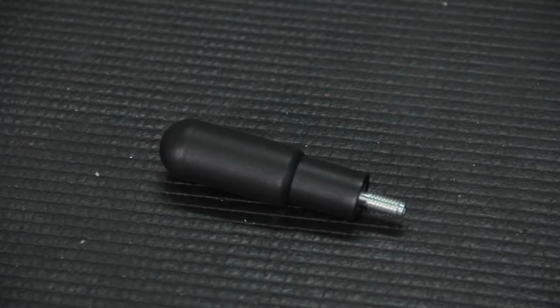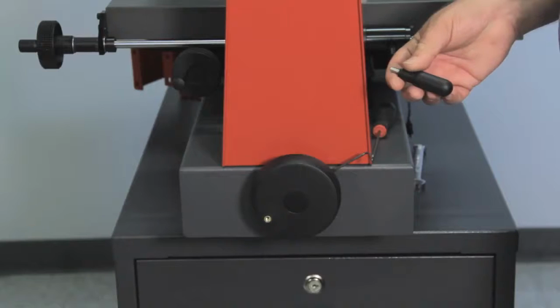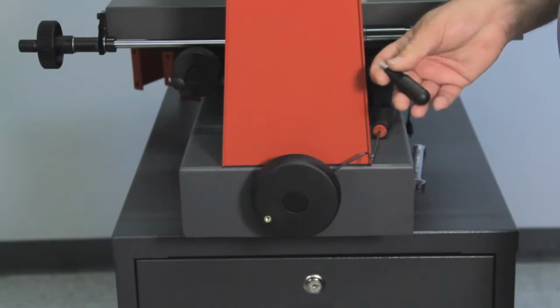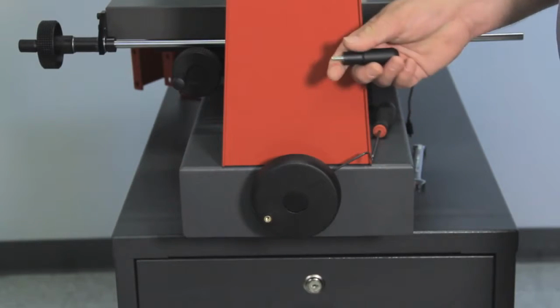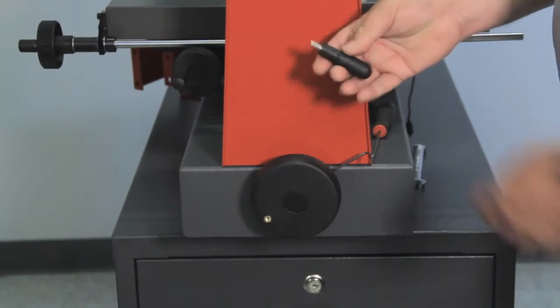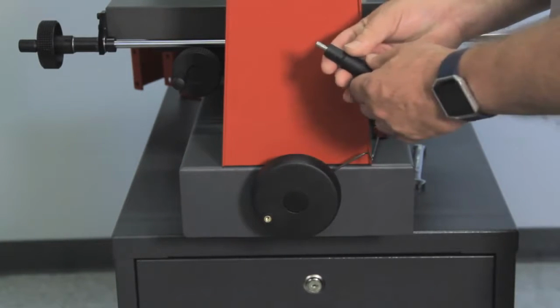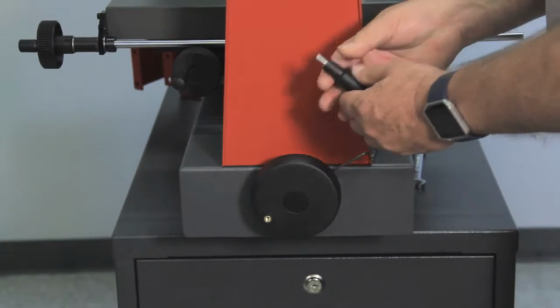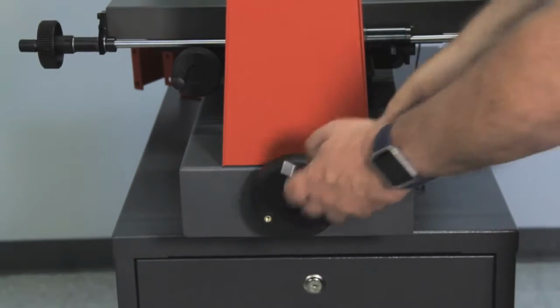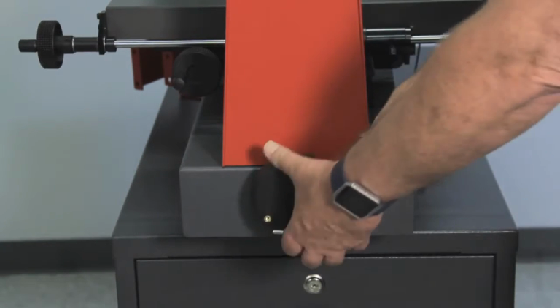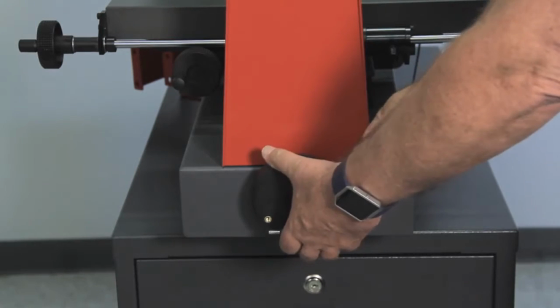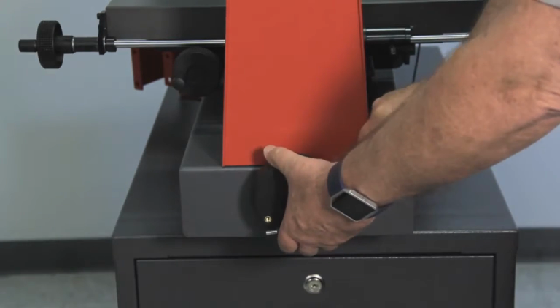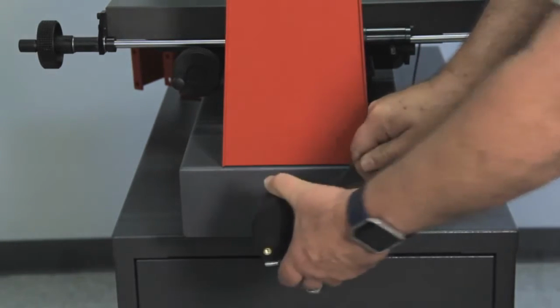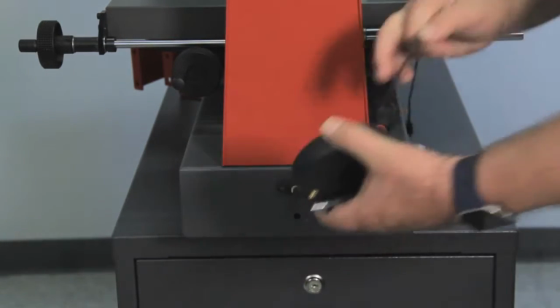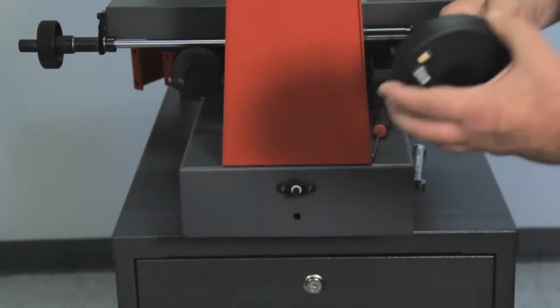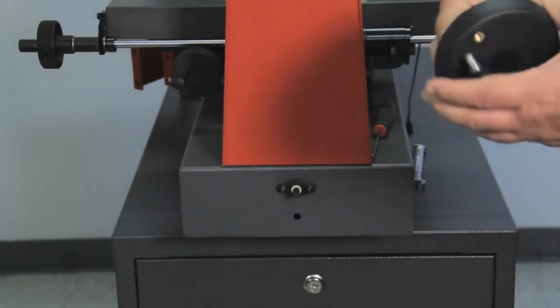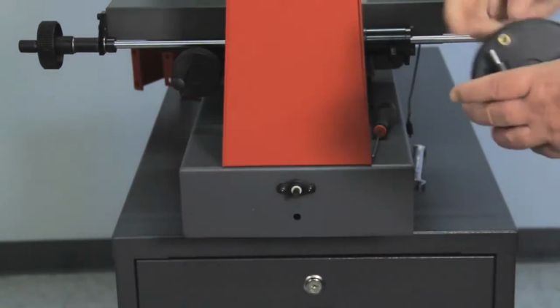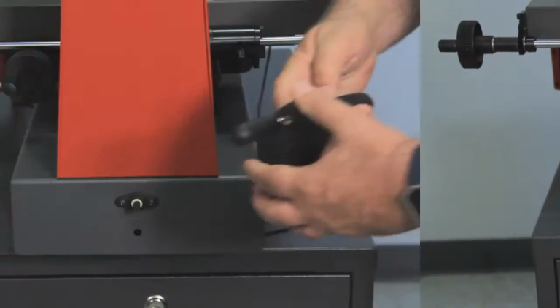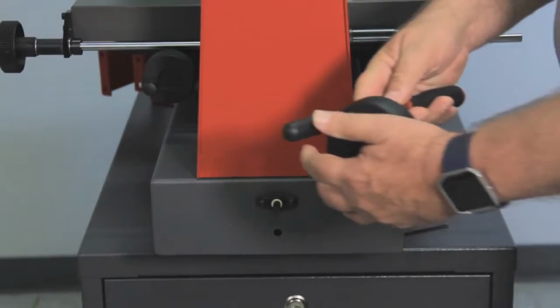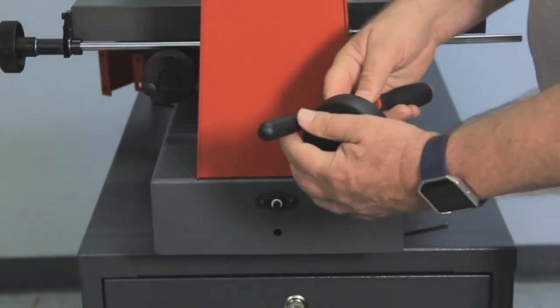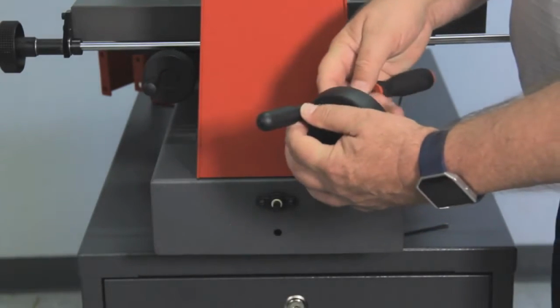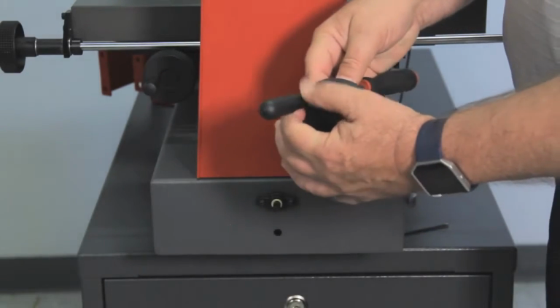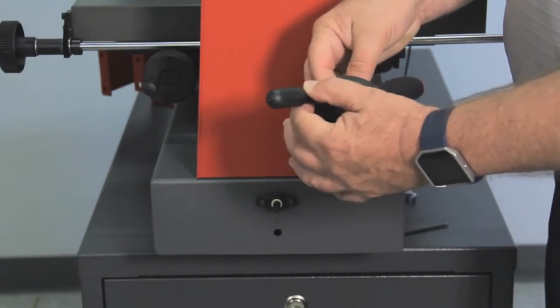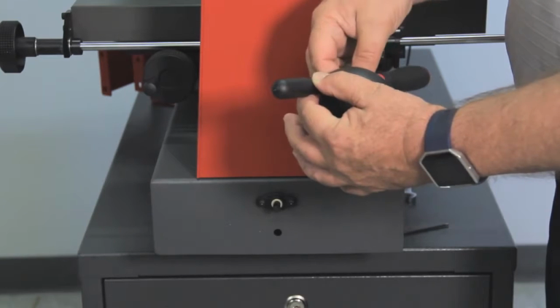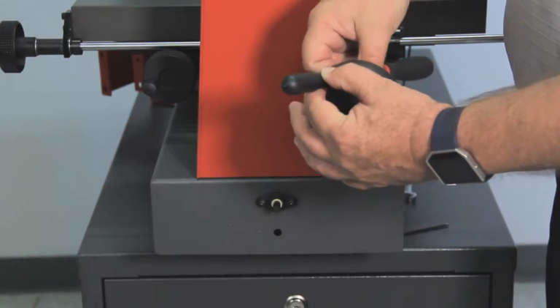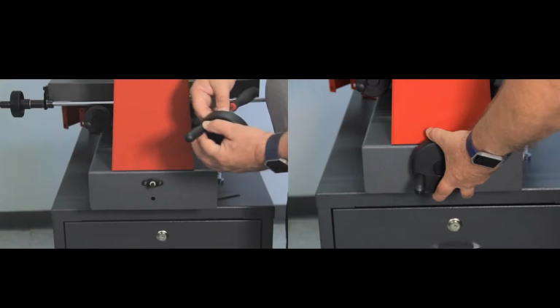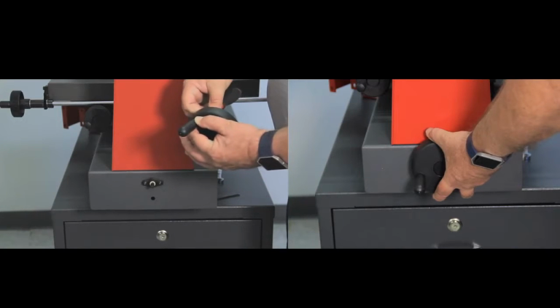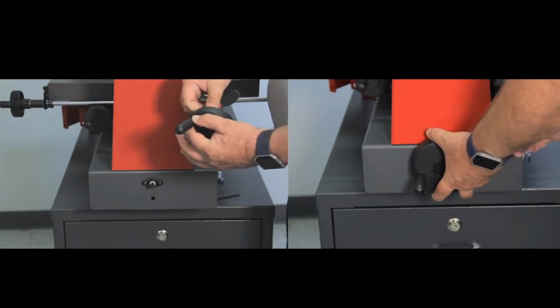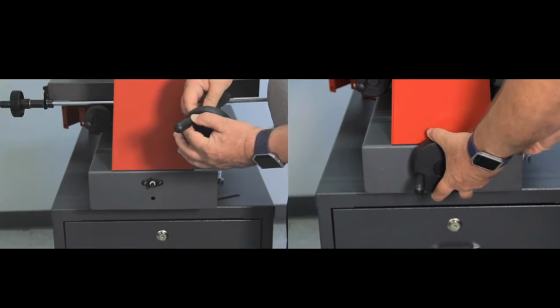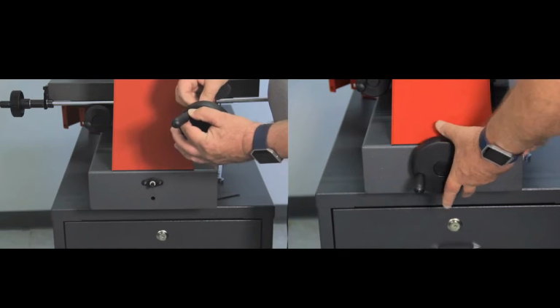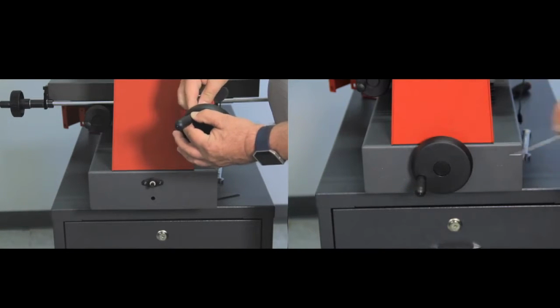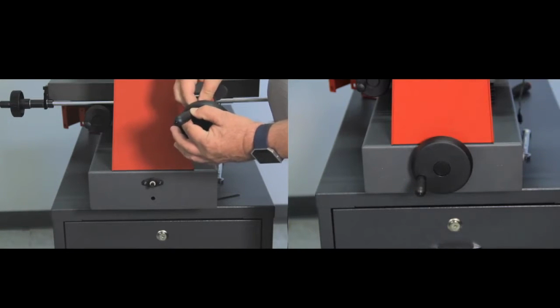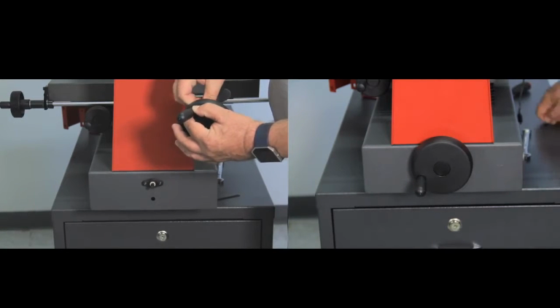To install the knob you'll need a two and a half millimeter Allen wrench to remove the drive wheel off the front of the machine, and a three millimeter Allen wrench to install the knob onto the drive wheel.